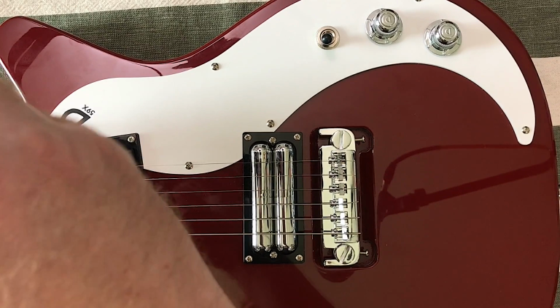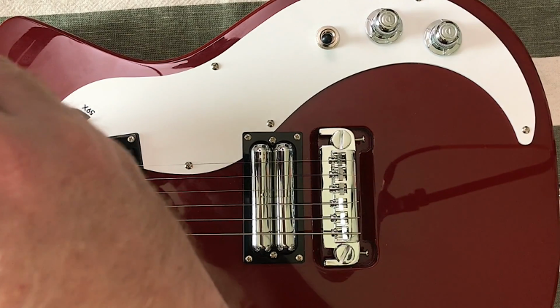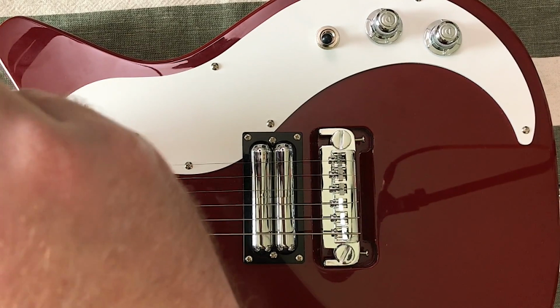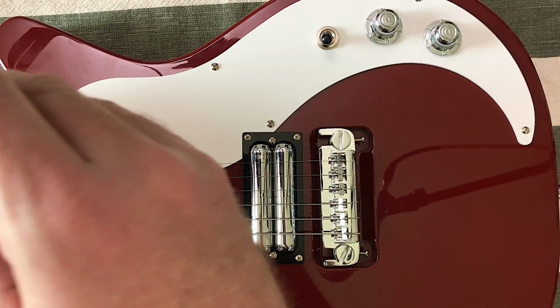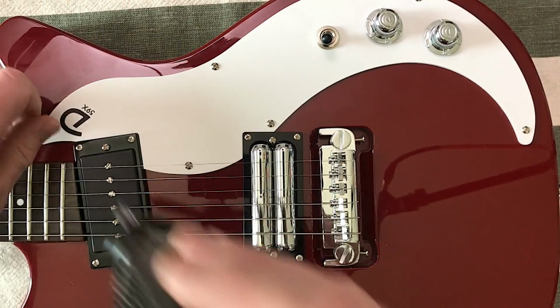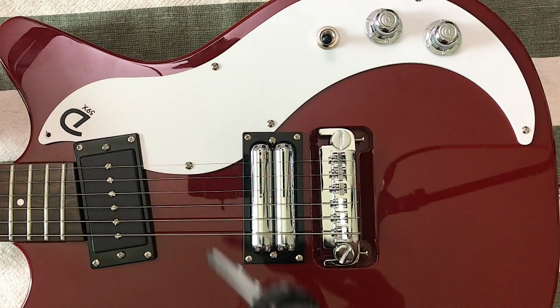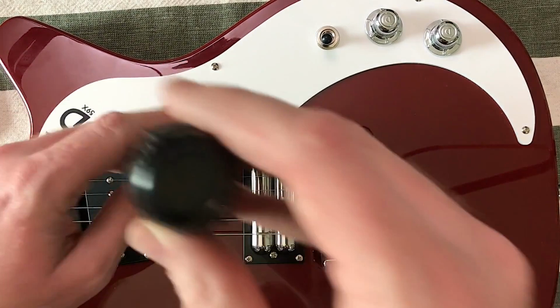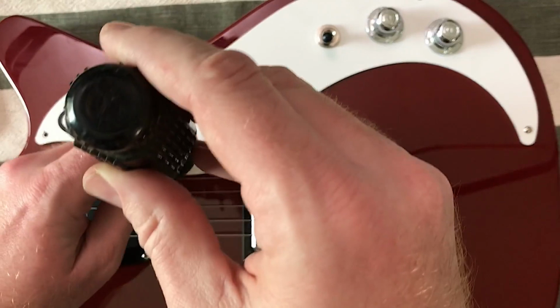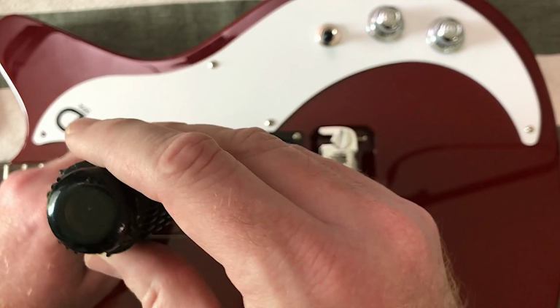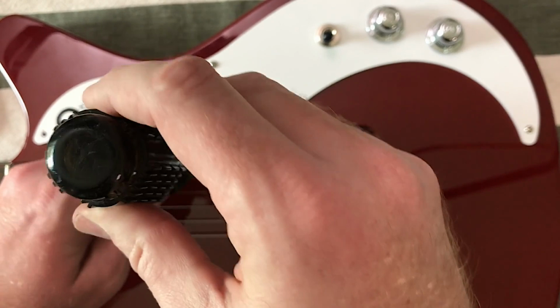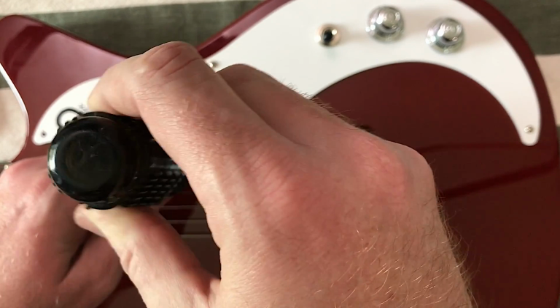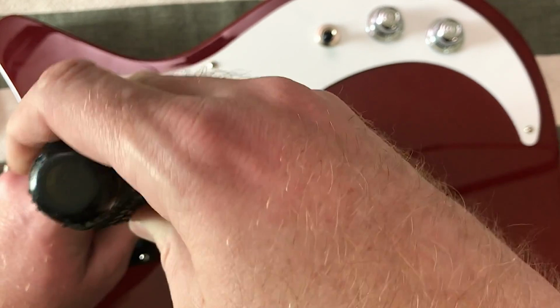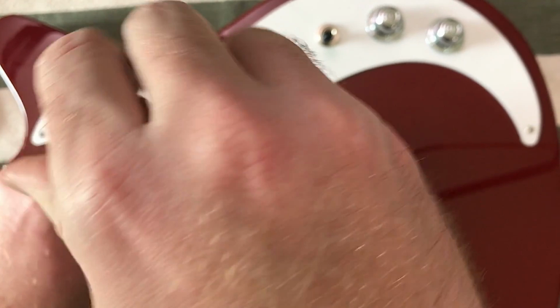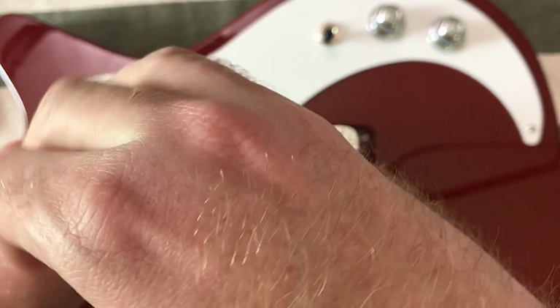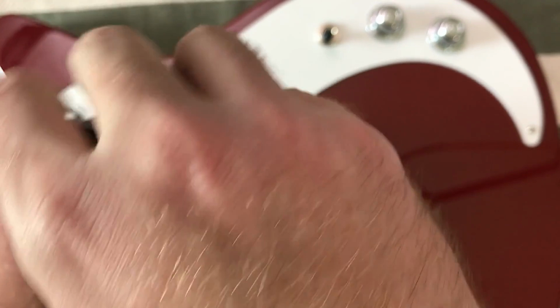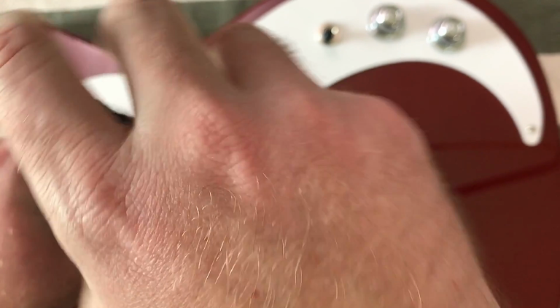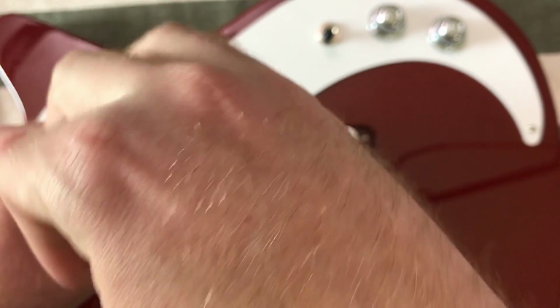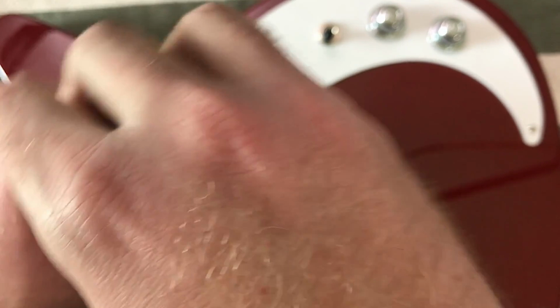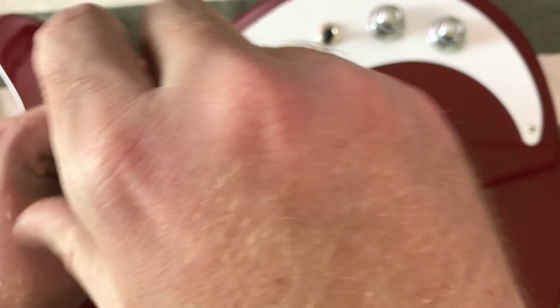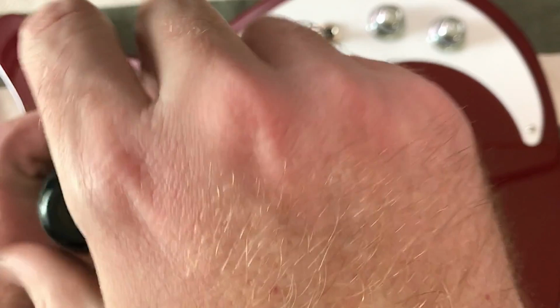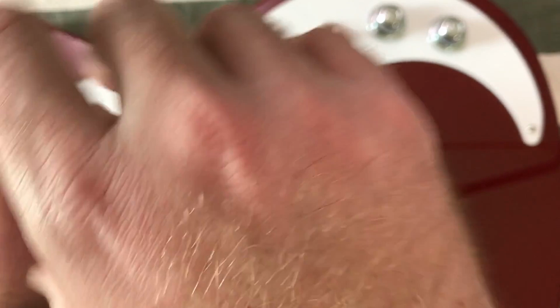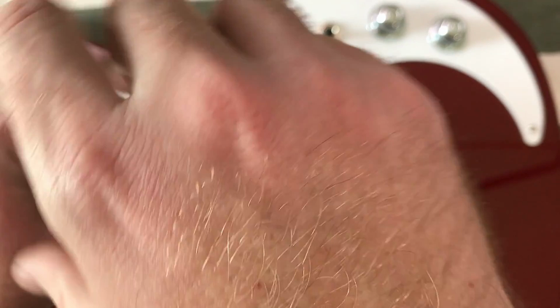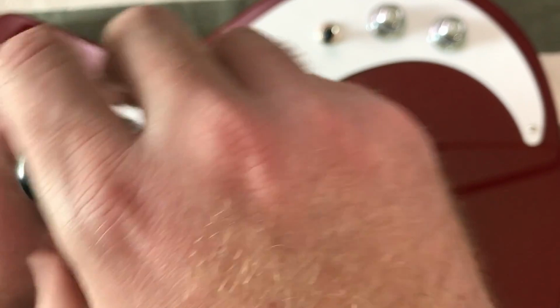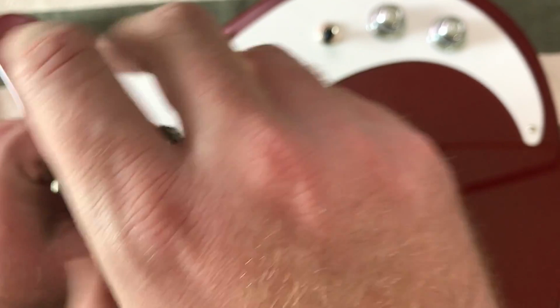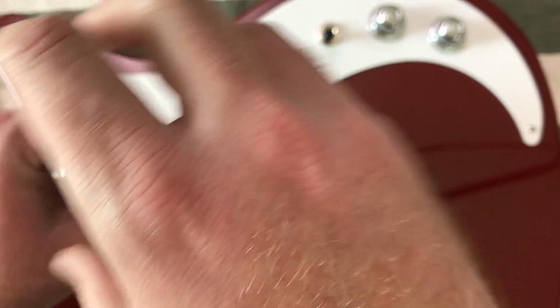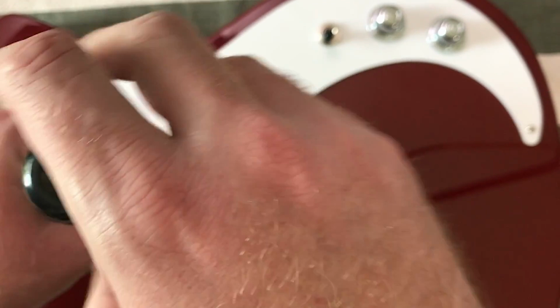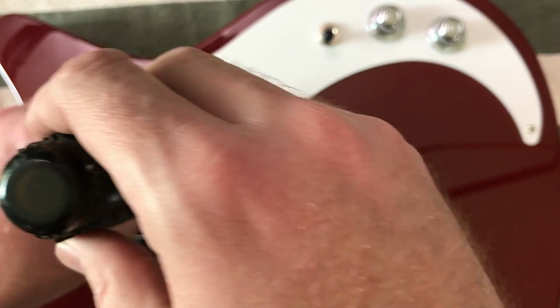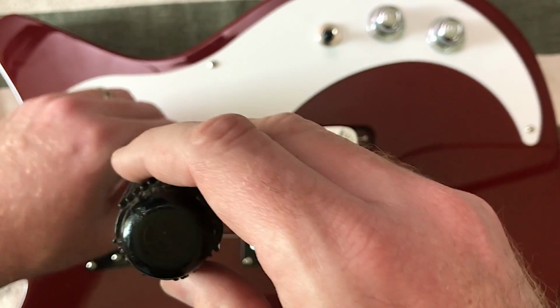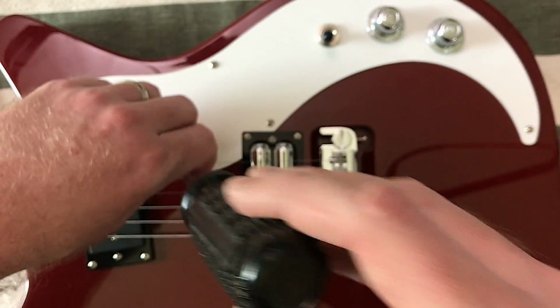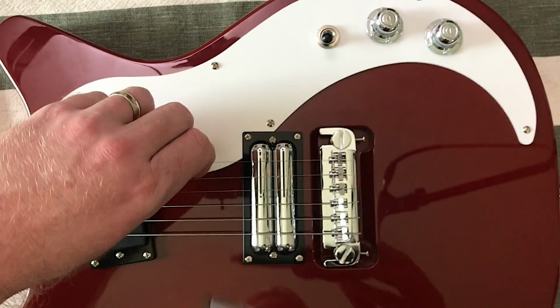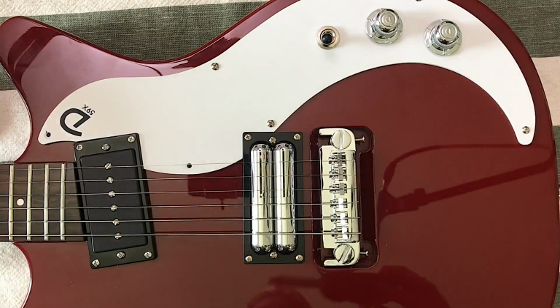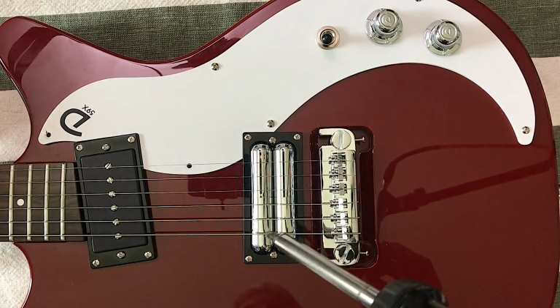I'm just going to get underneath the hood of this Danelectro 59X that I have here, really just because I'm curious to see what's going on in here, see if I can see some hints of what the construction of the body is like, if there's like a big route in here to look down in the body.